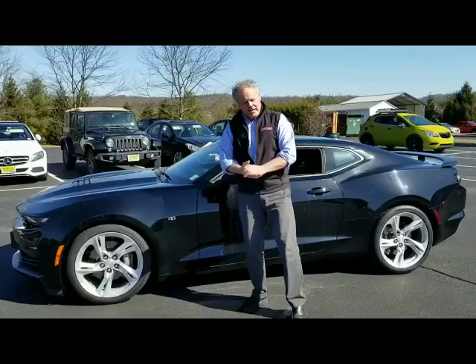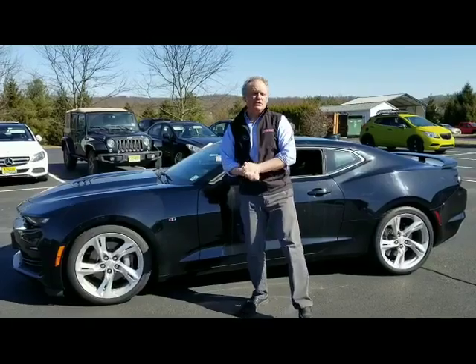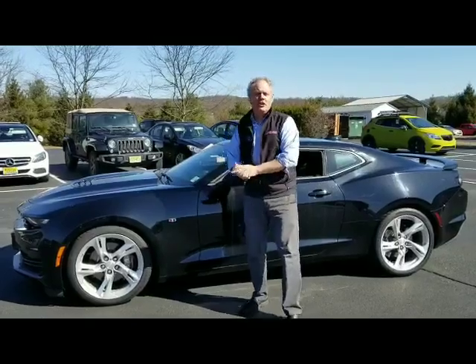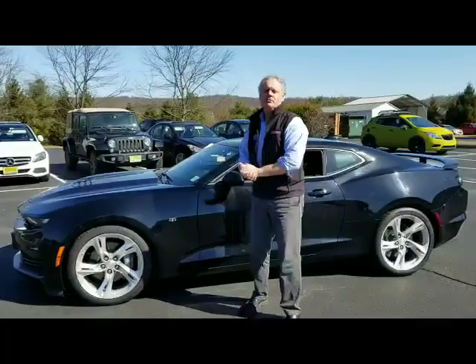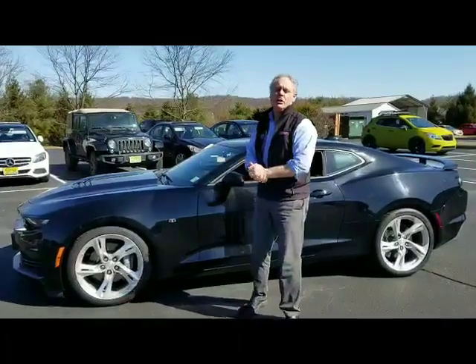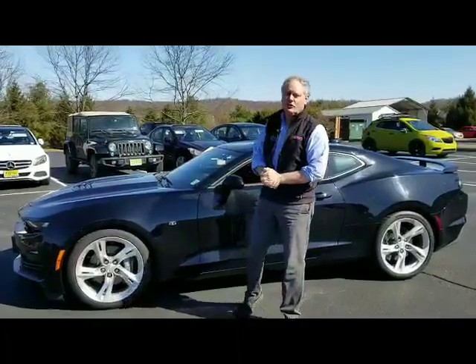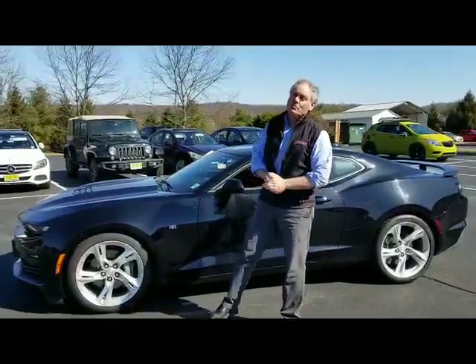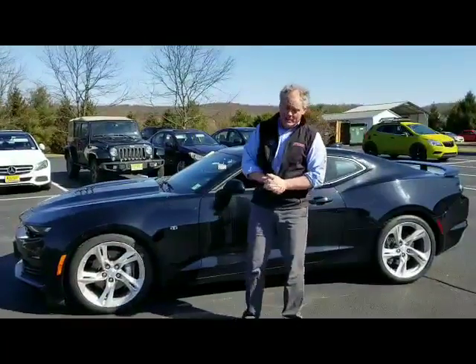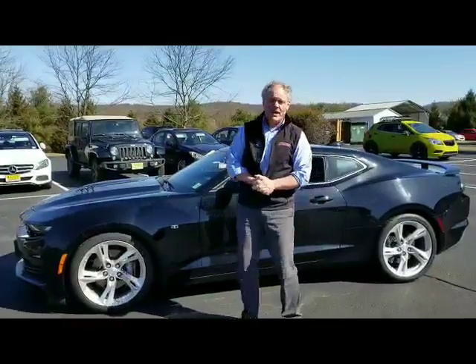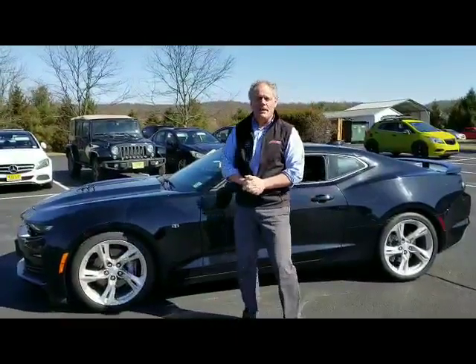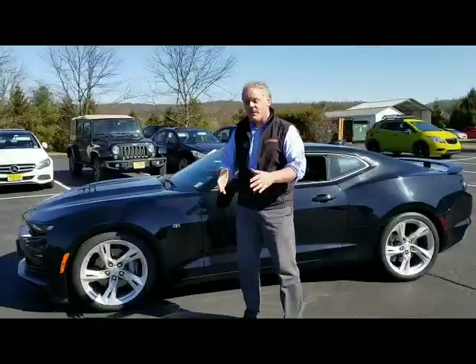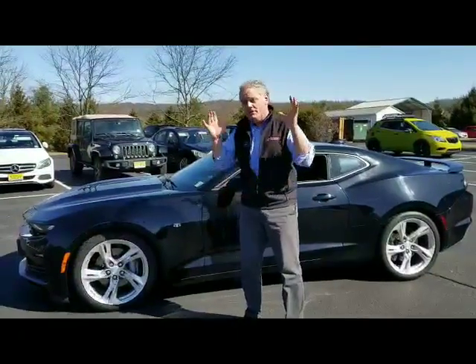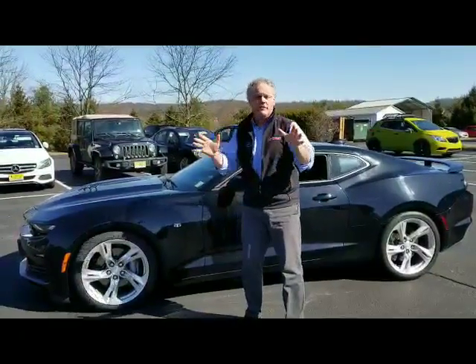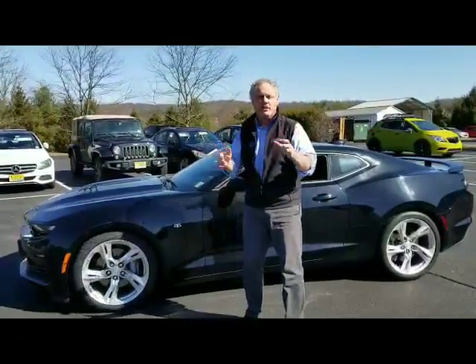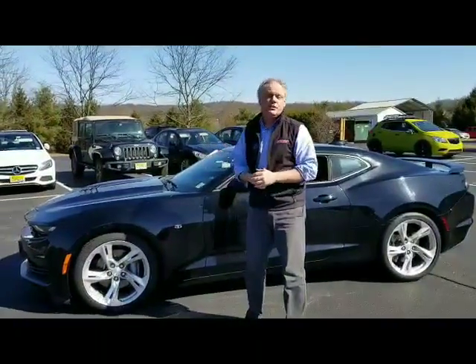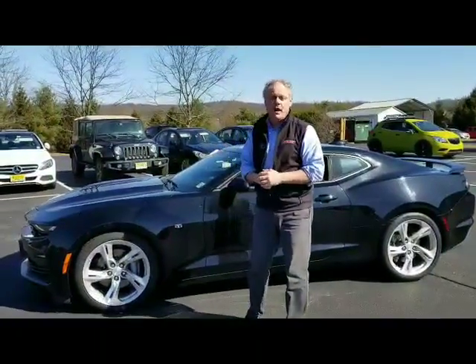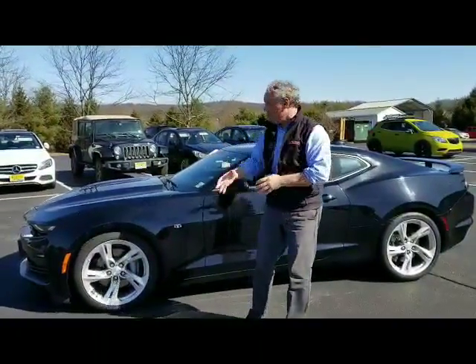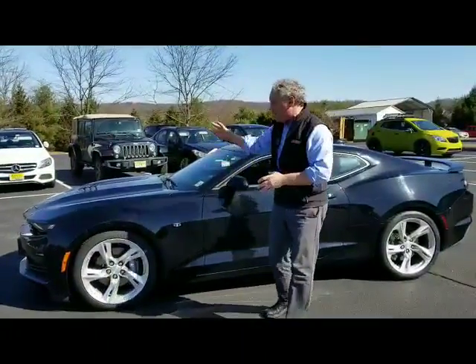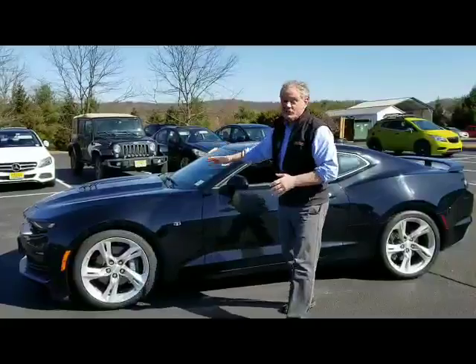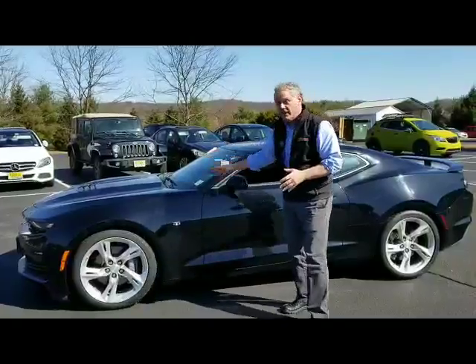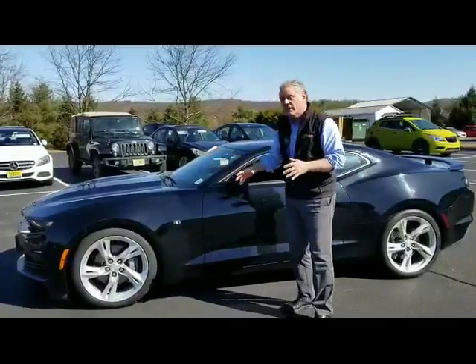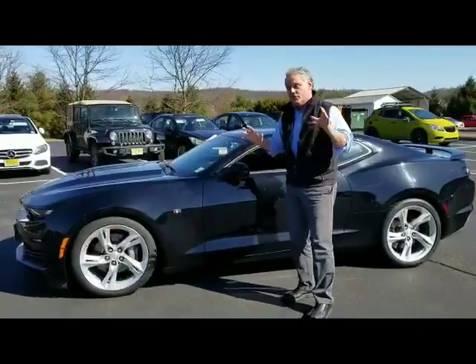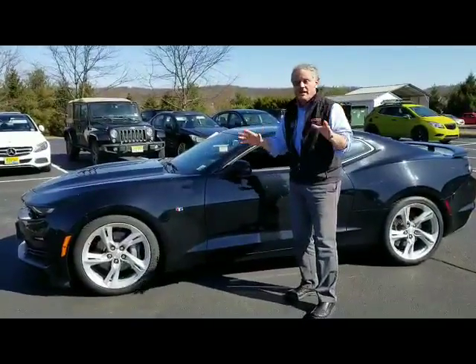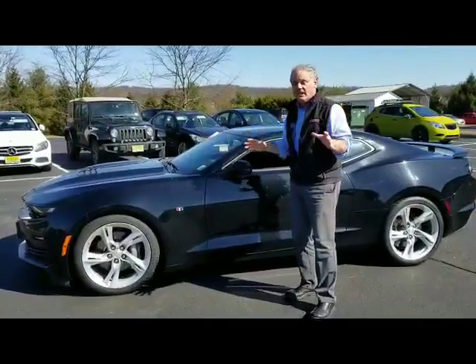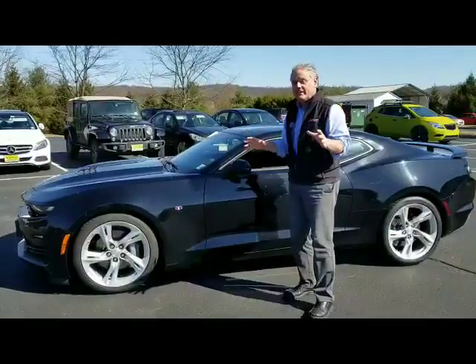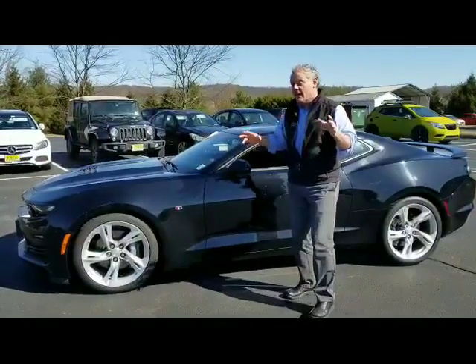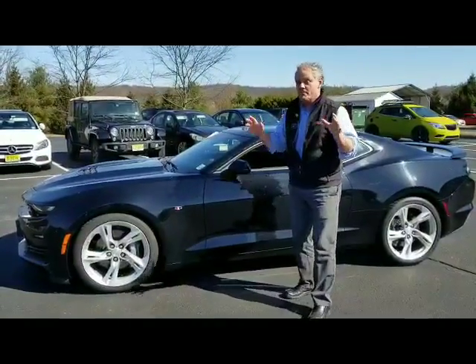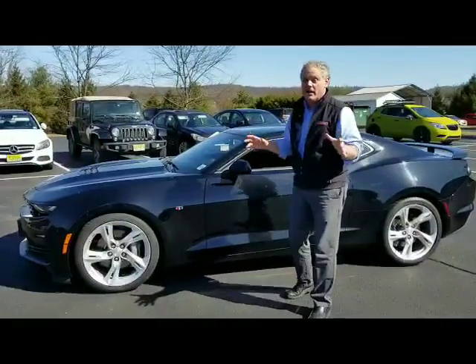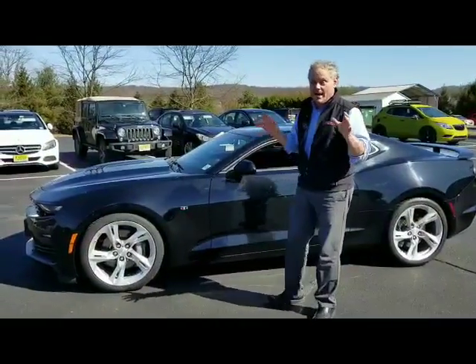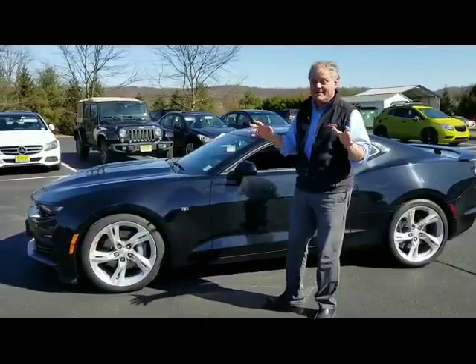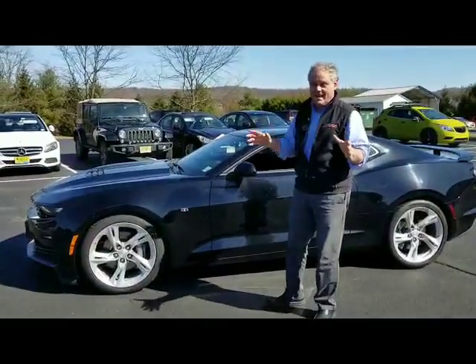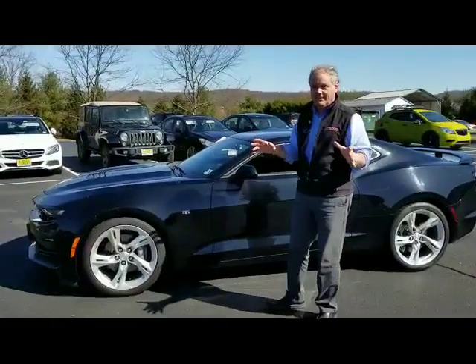Good afternoon, Tony. Welcome to Rossi Auto Group. My name is Ken Beam and thank you very, very much for your inquiring on this absolutely stunning 2019 Camaro SS.